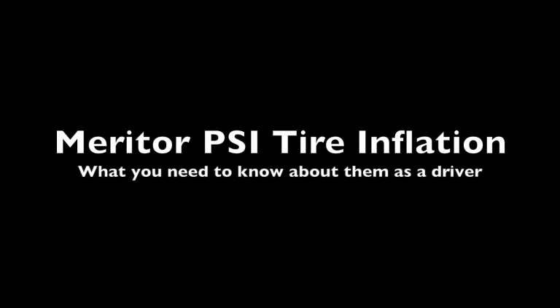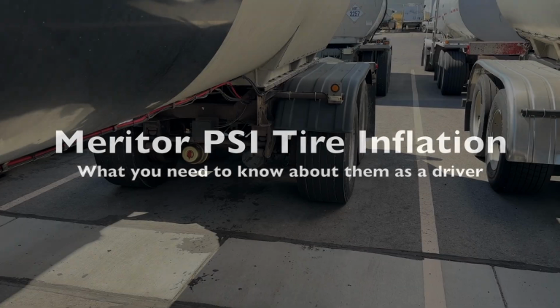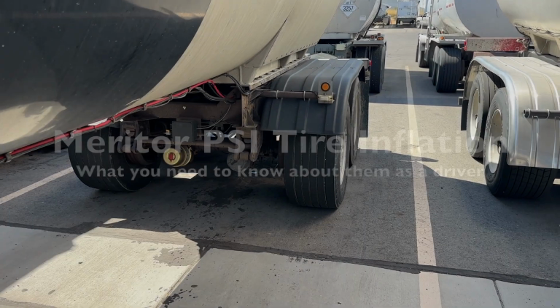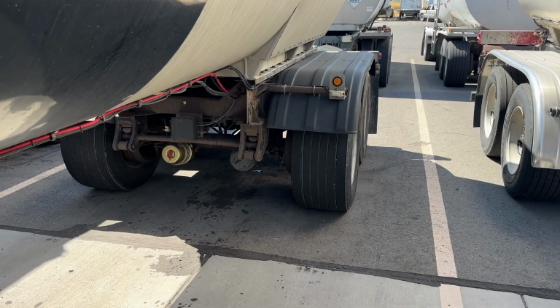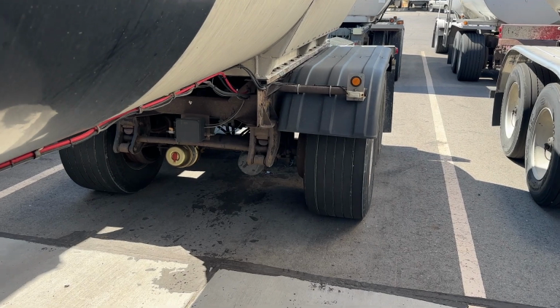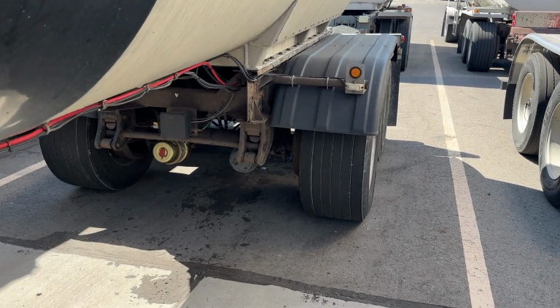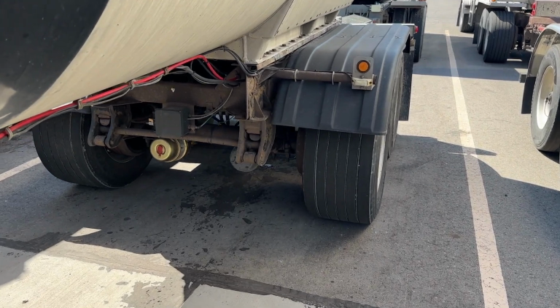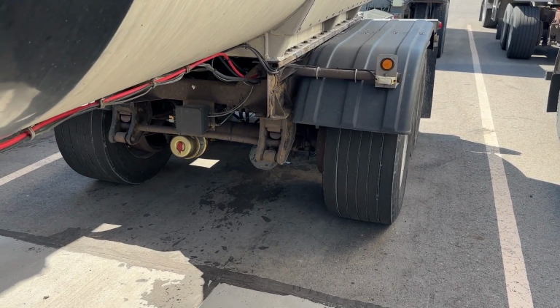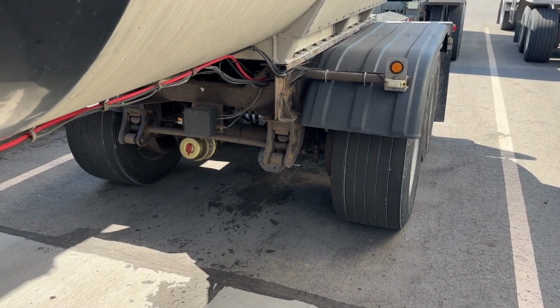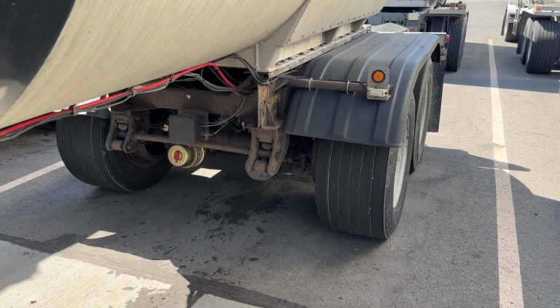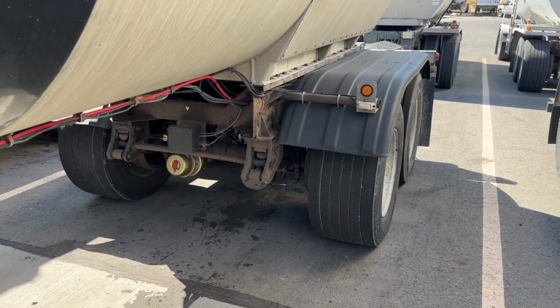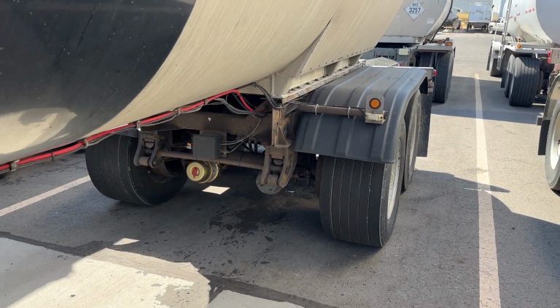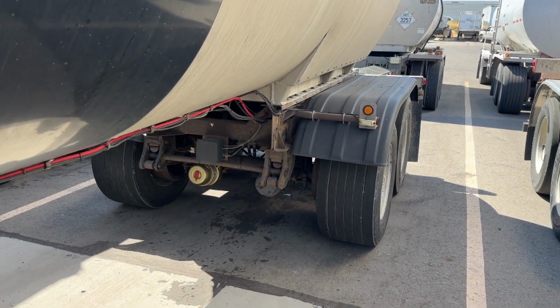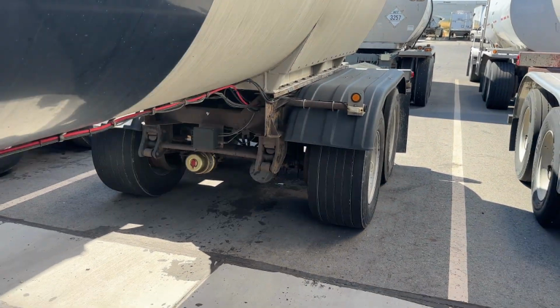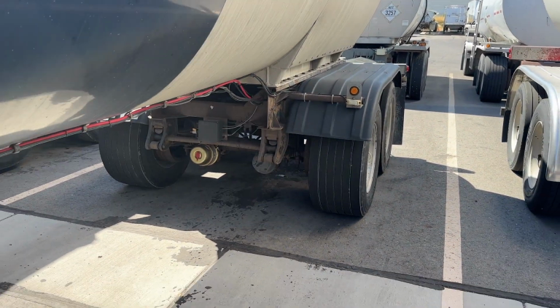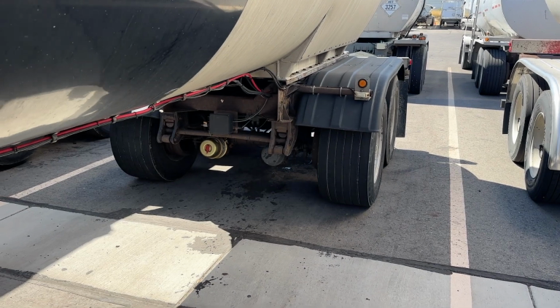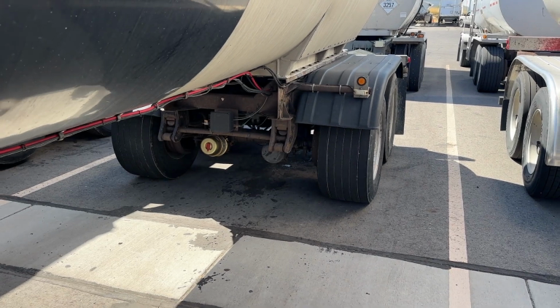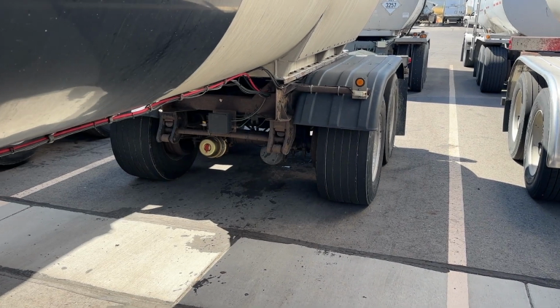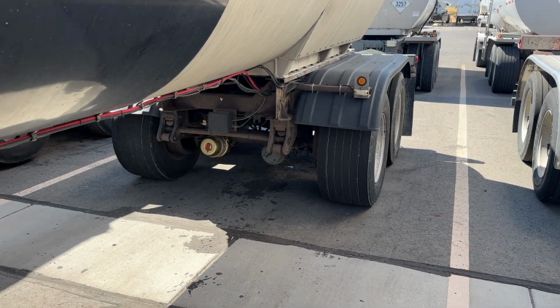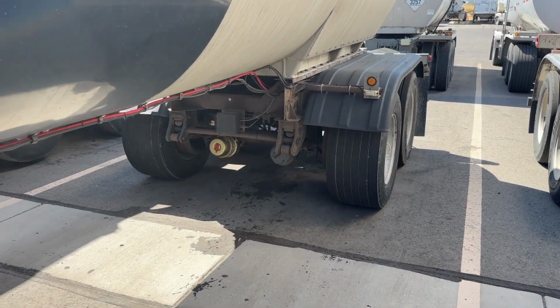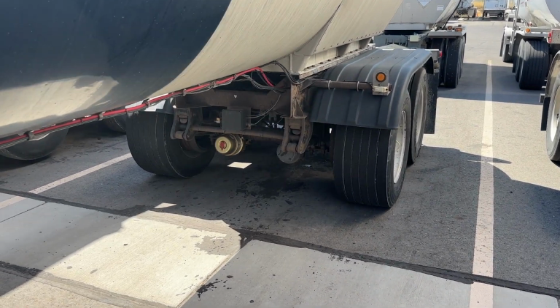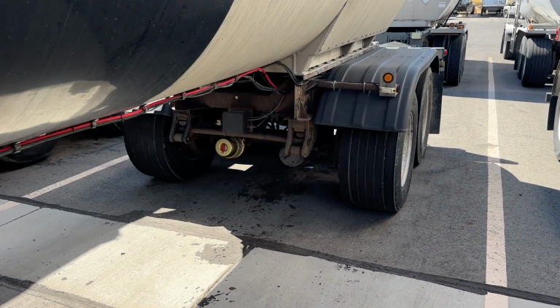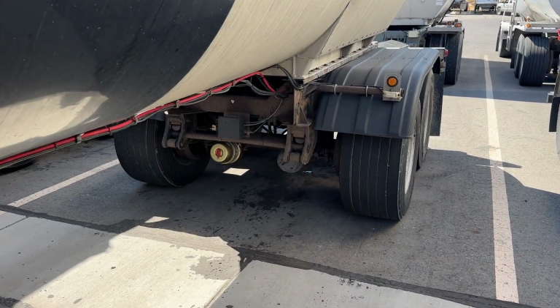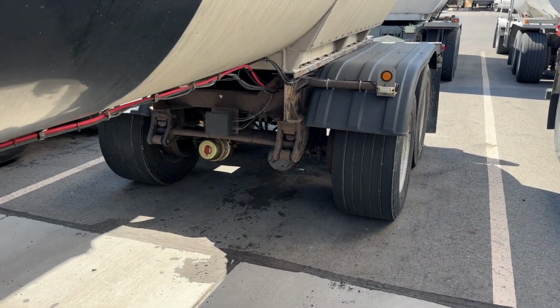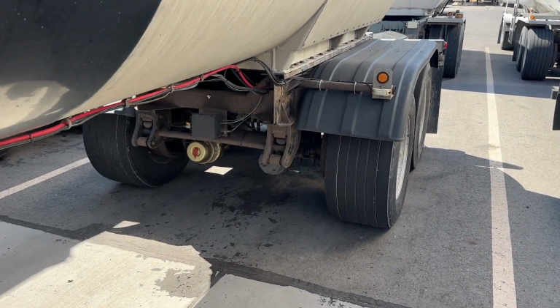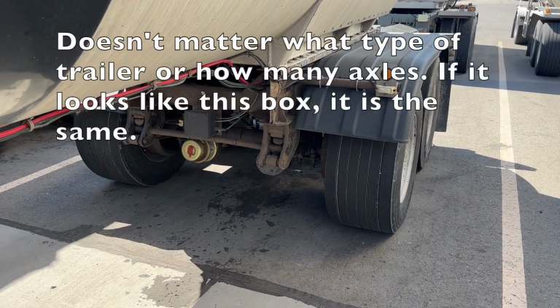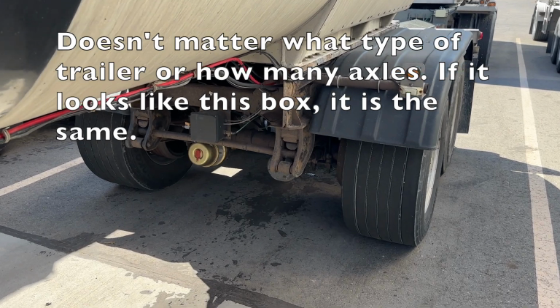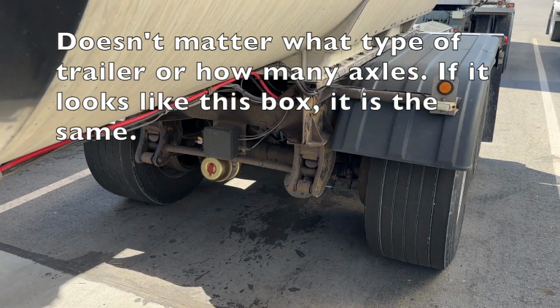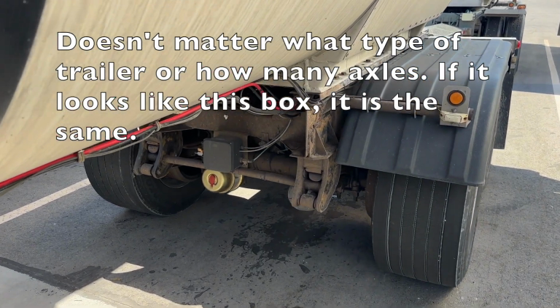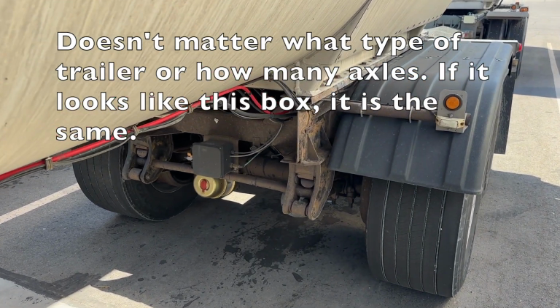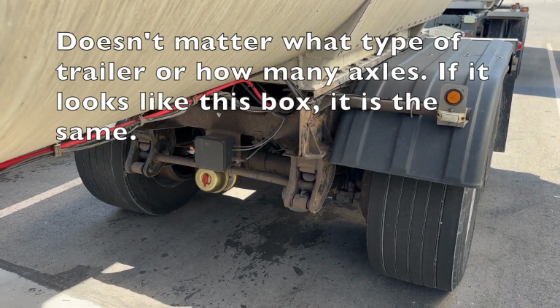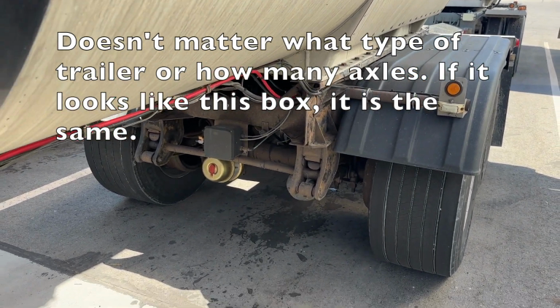I want to explain how the Meritor Tire Inflation System works in this video. I'm going to use one of my tanker trailers because it's really easy for me to crawl under there. But if you have a dry van, a flatbed, a reefer, or whatever, they're all the same system. So you can know that these principles apply to you as well.